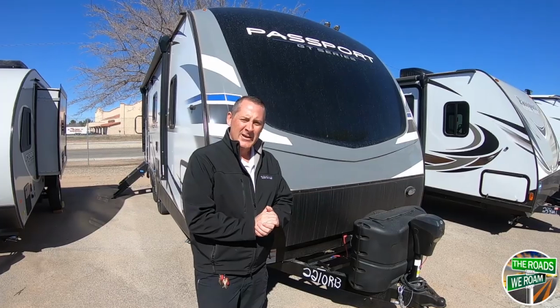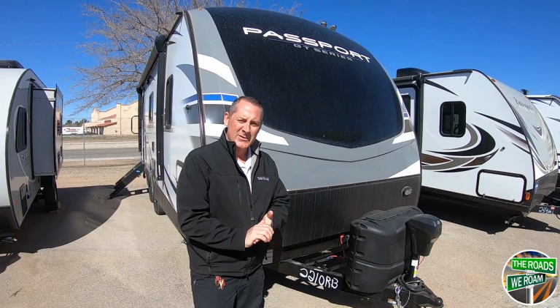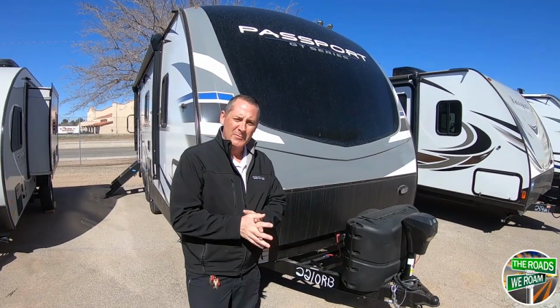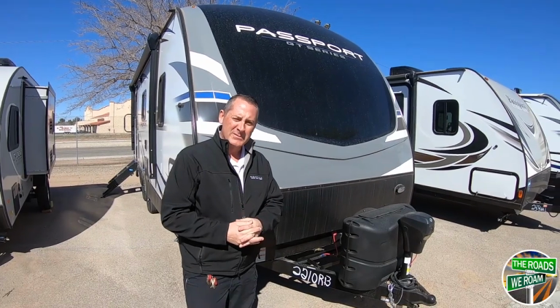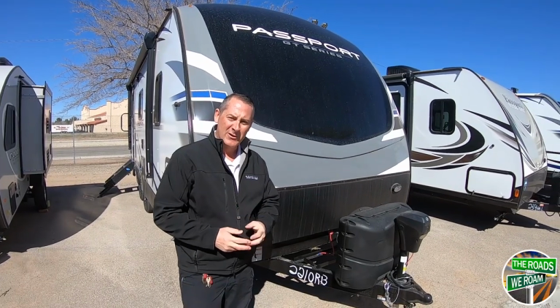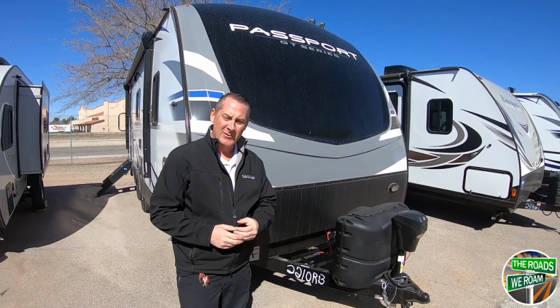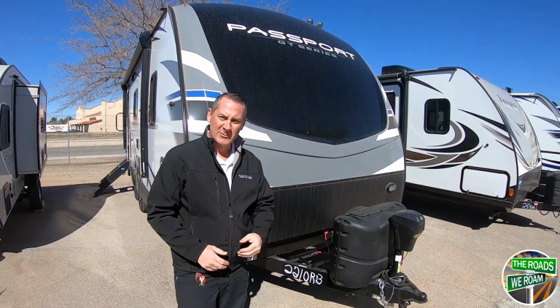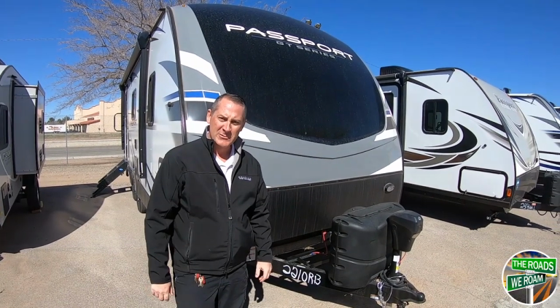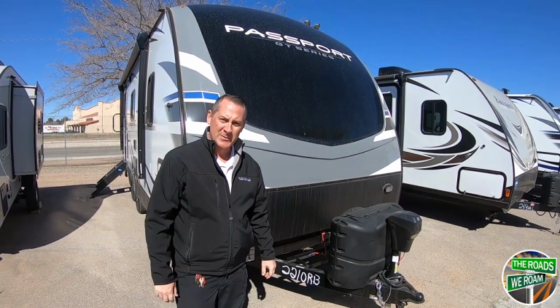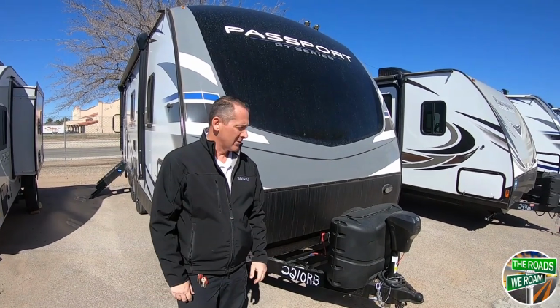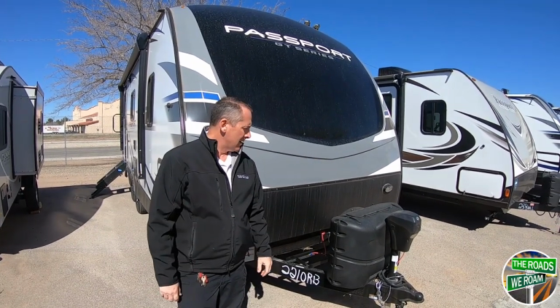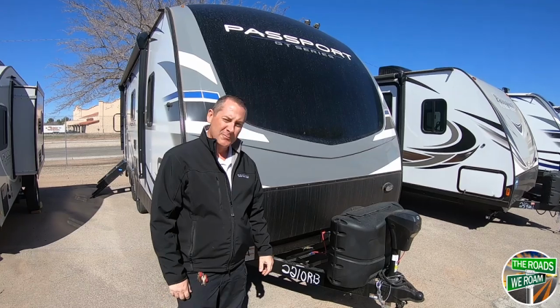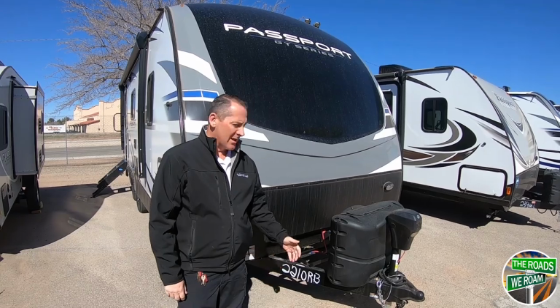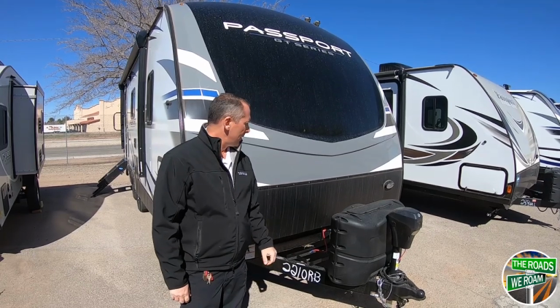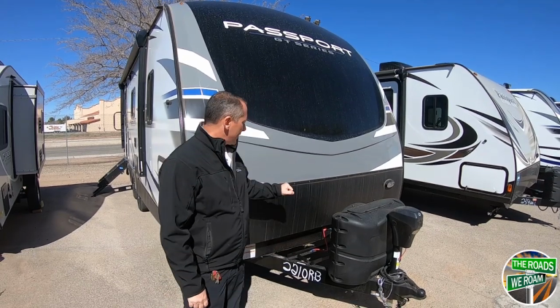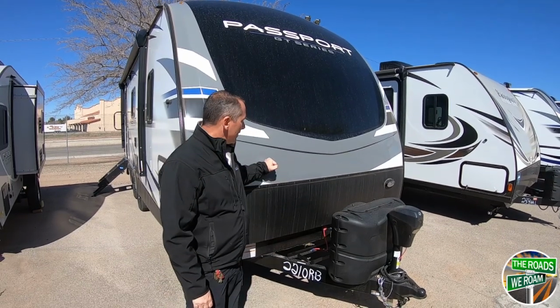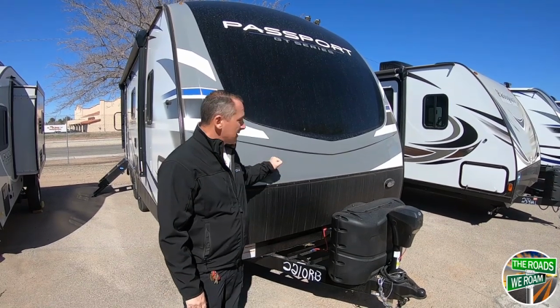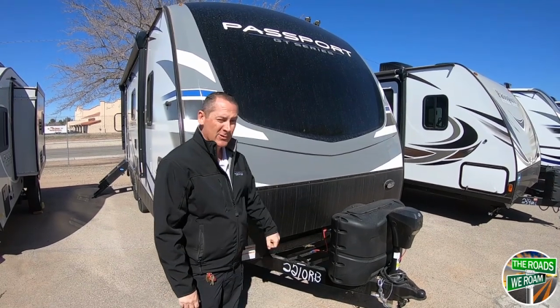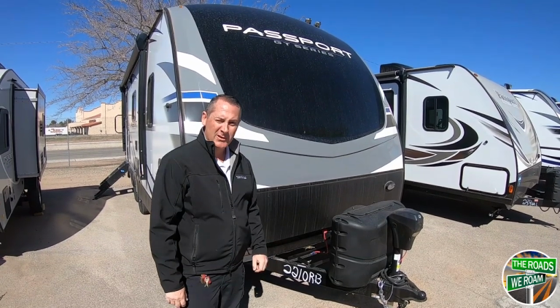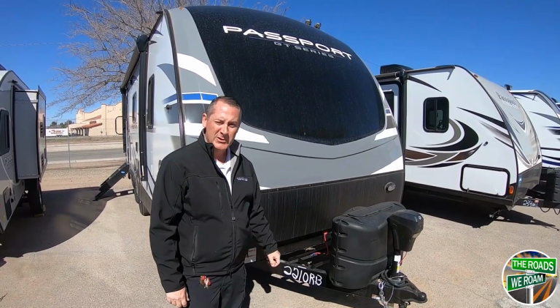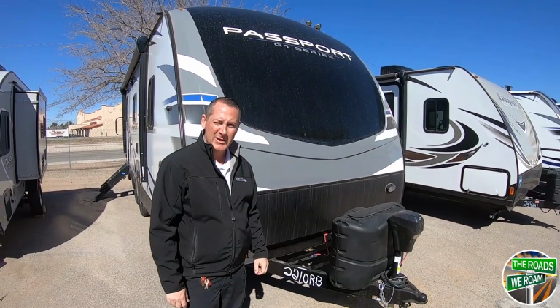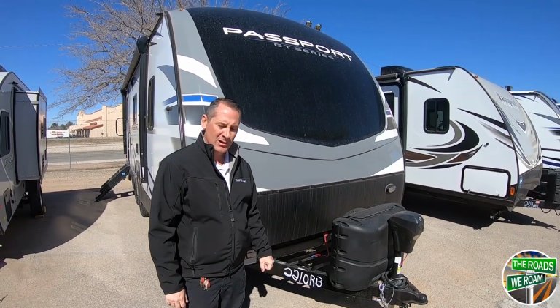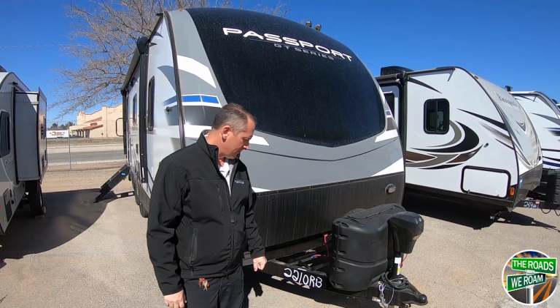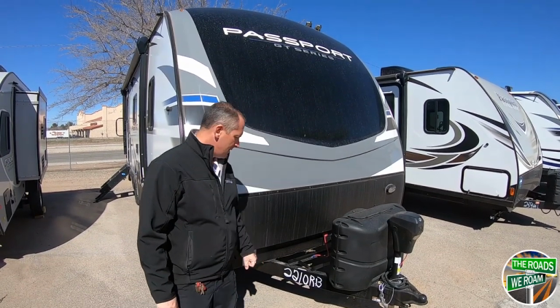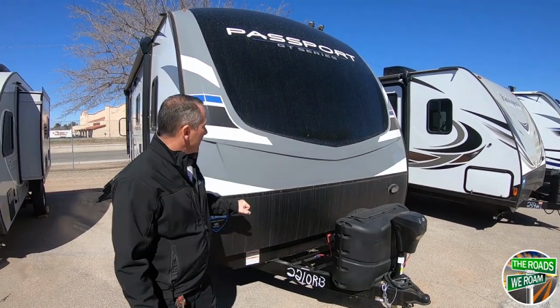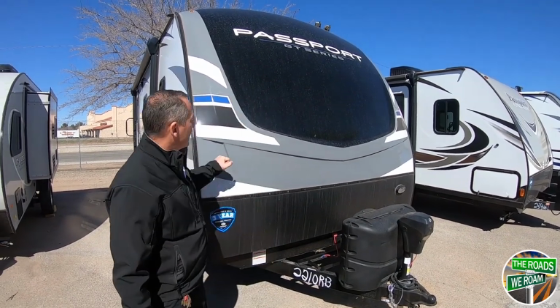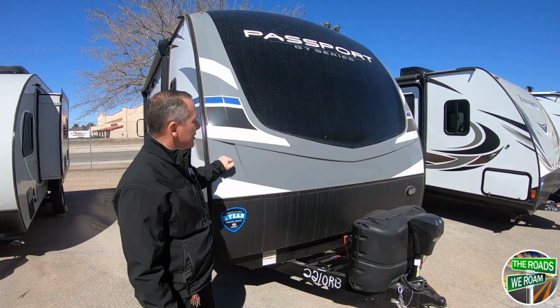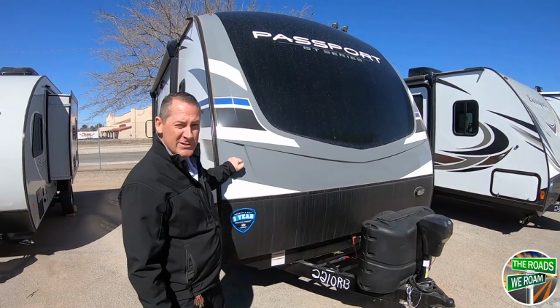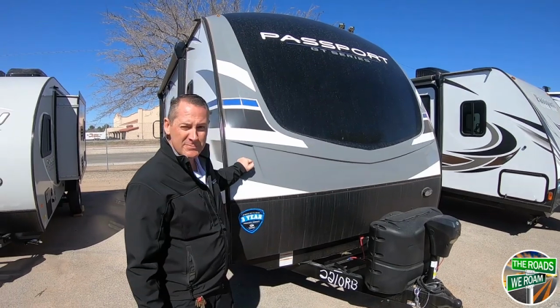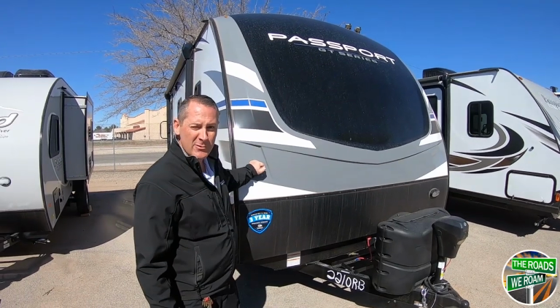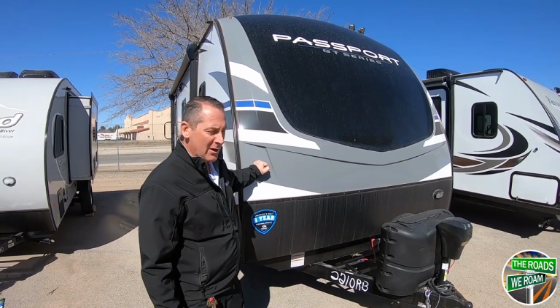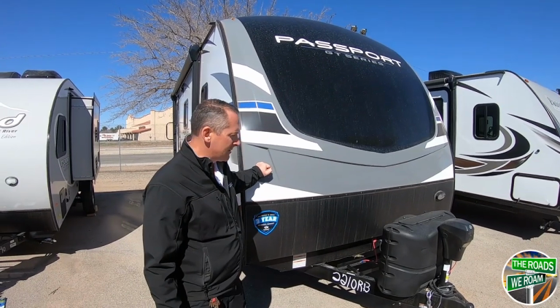Brent Smith here at Holiday World in Las Cruces, New Mexico. Today we're going to be looking at the Passport 2210 RB. It's the new GT Series, brand new in 2019.